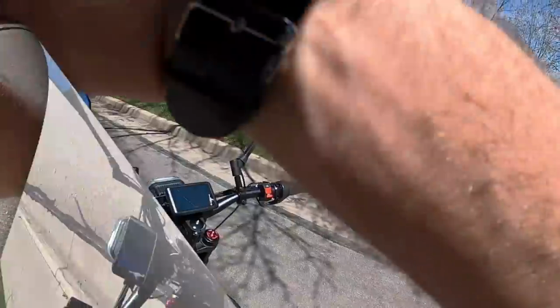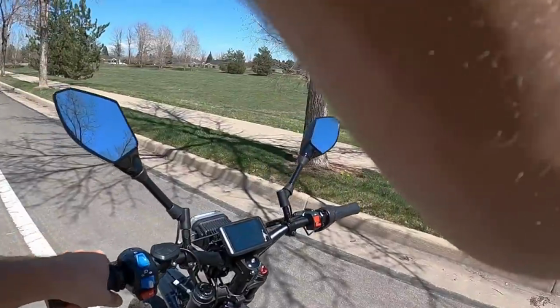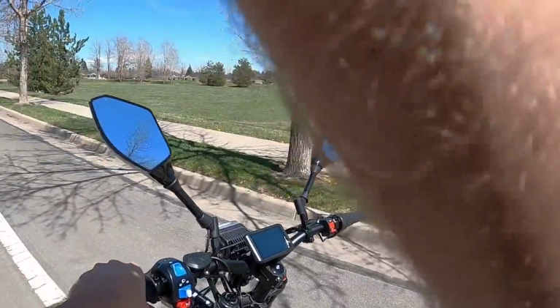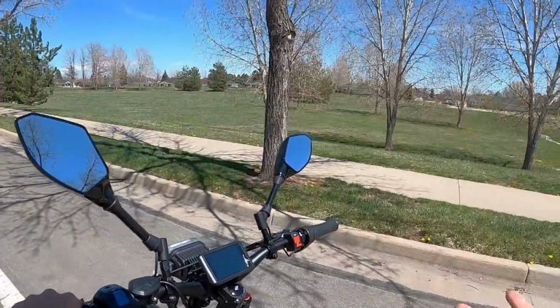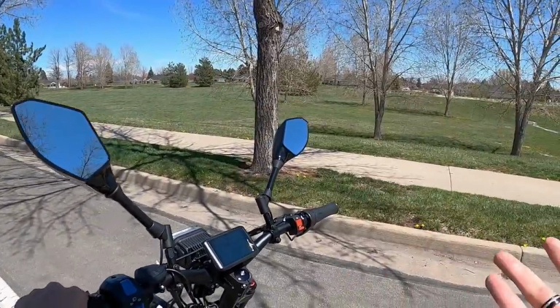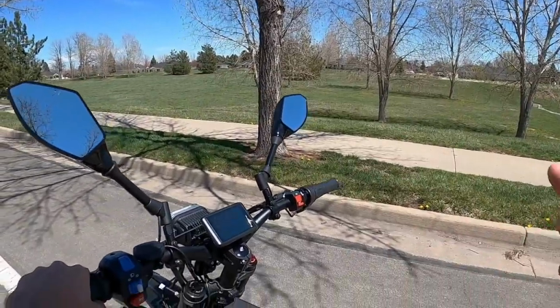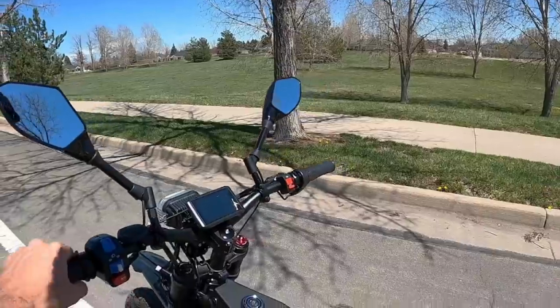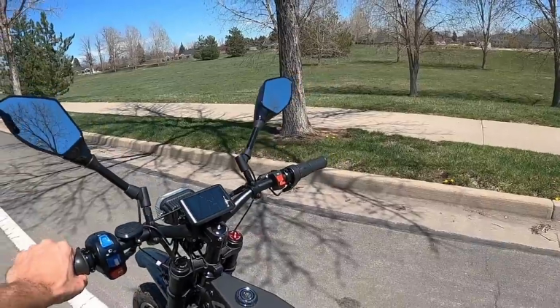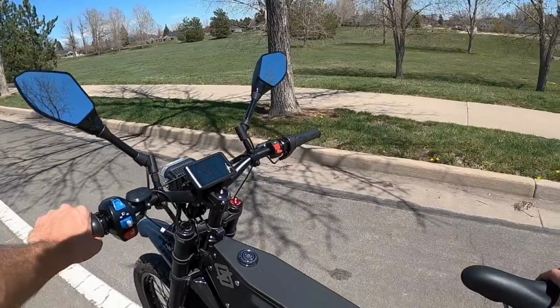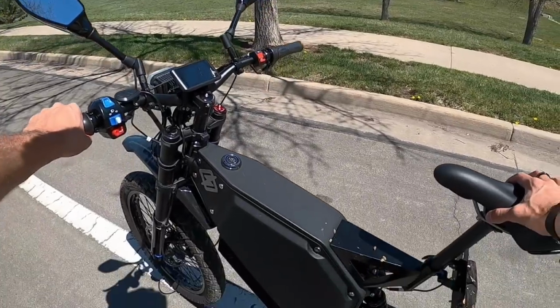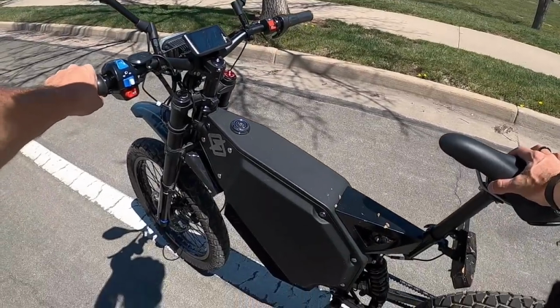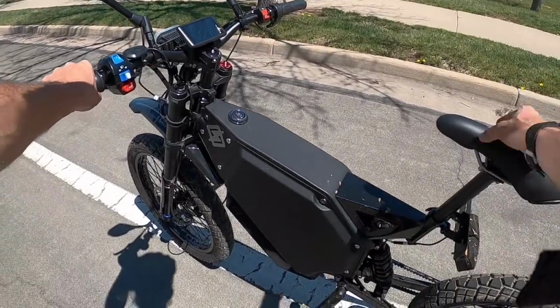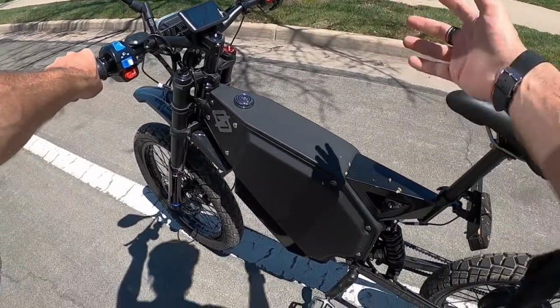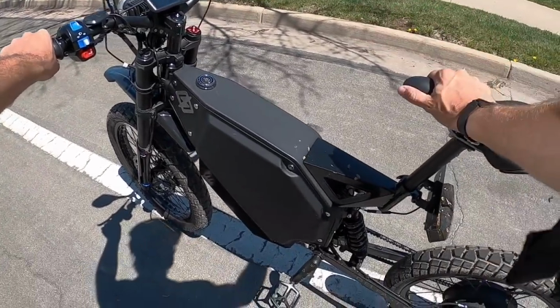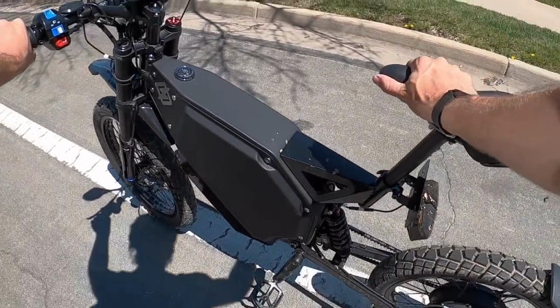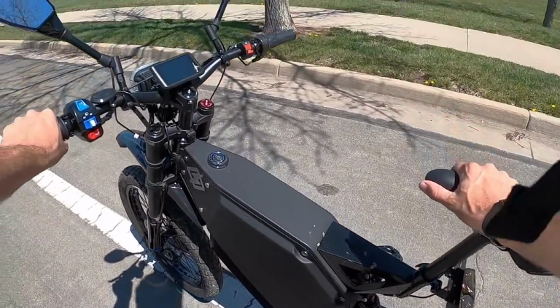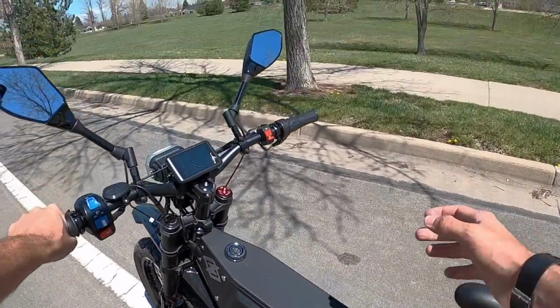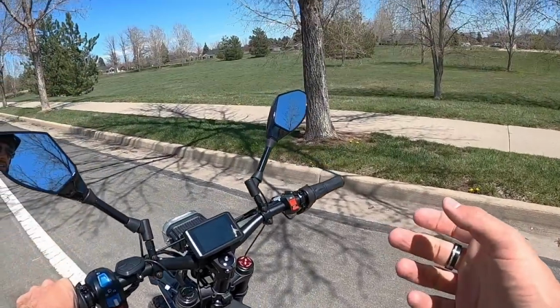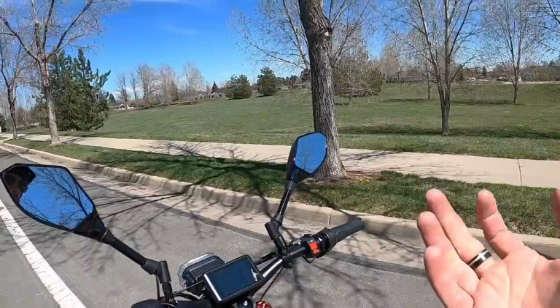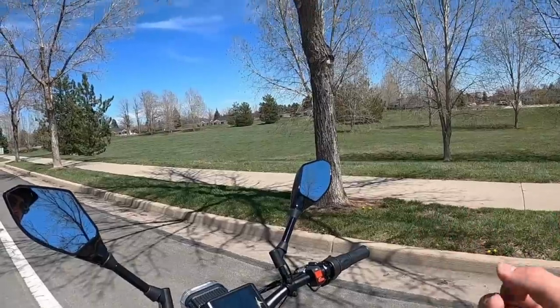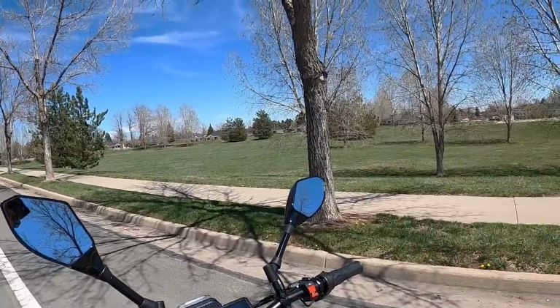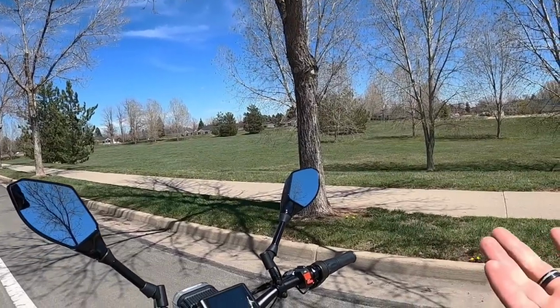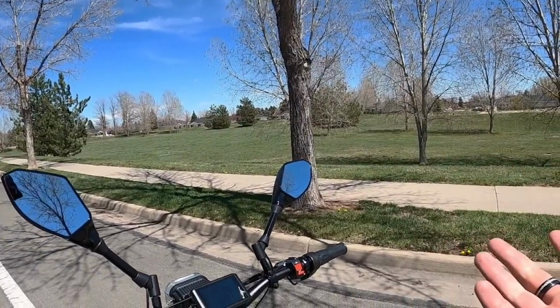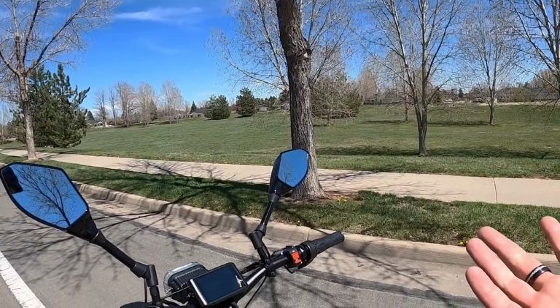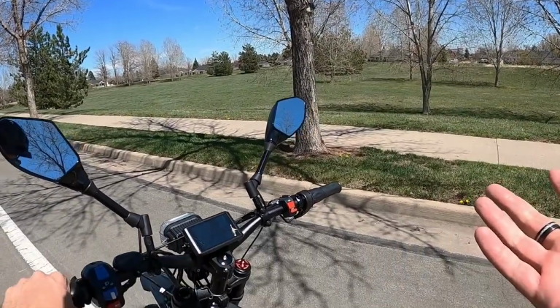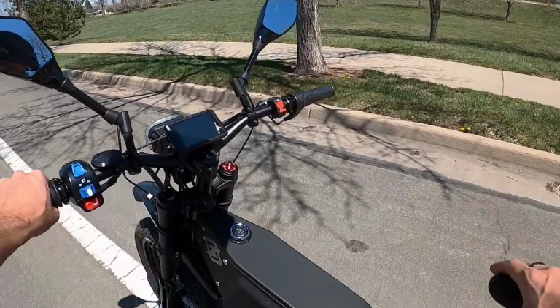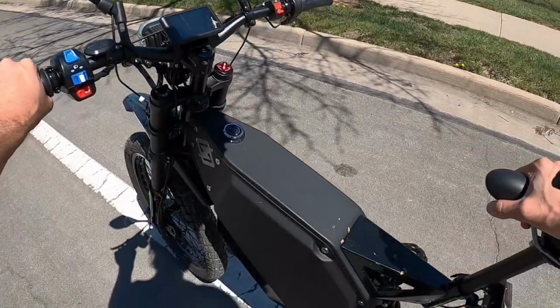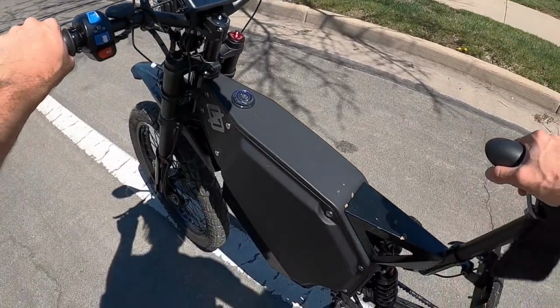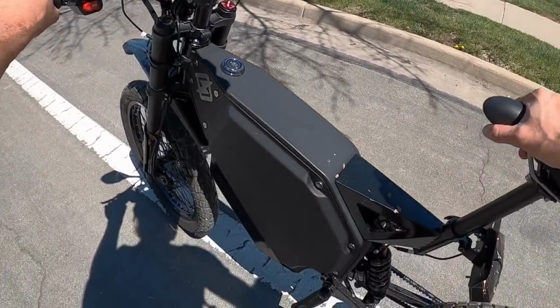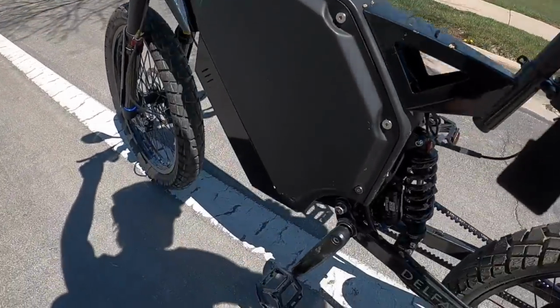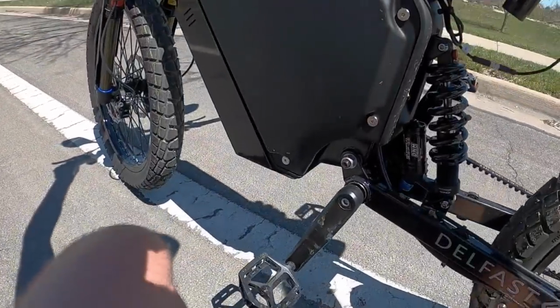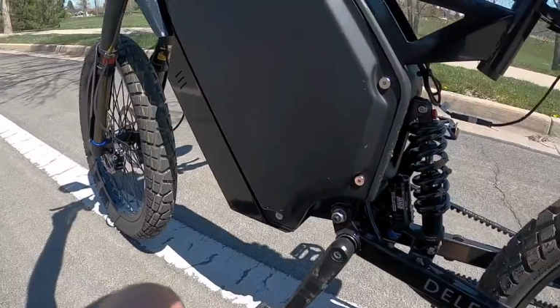I'm going to do a little bit more with the pedal assist. When I first tried it I was kind of bummed — it seemed like it wasn't very powerful at all, only getting up to about 10 miles per hour. But then I found out you just have to make sure you turn the assist level all the way up on the display. So bumping that all the way up to level five and turning around.